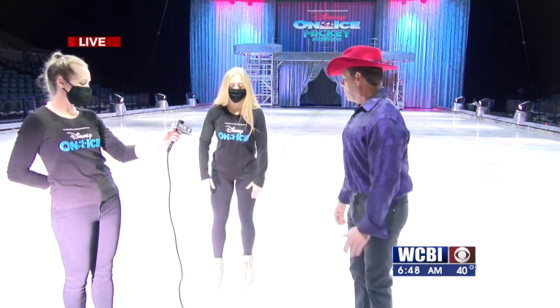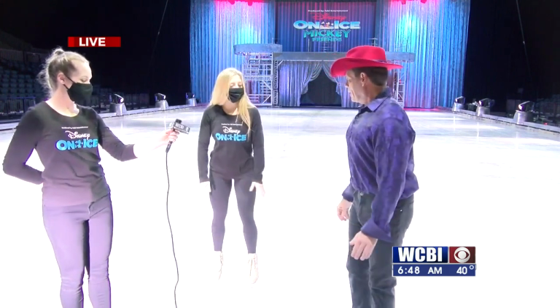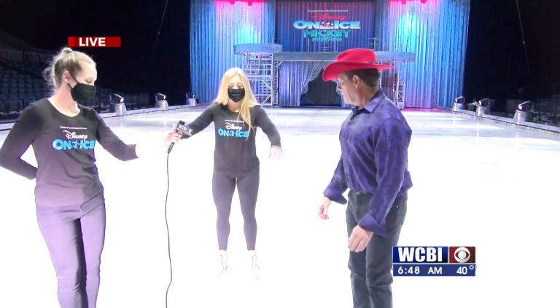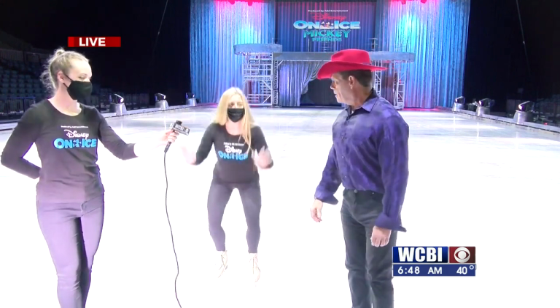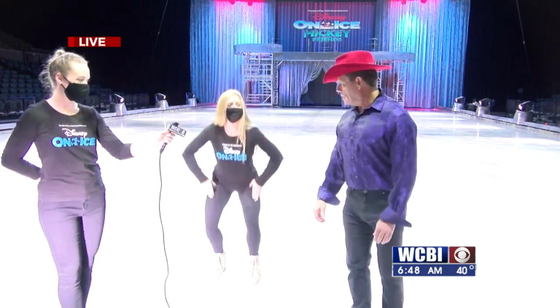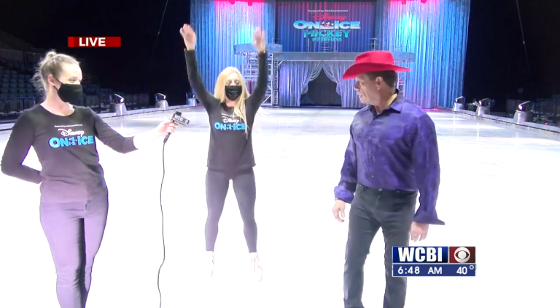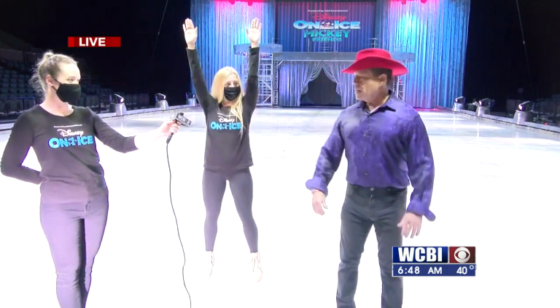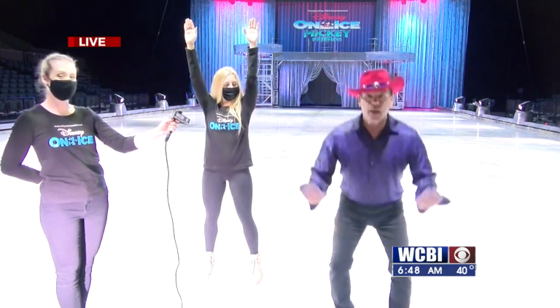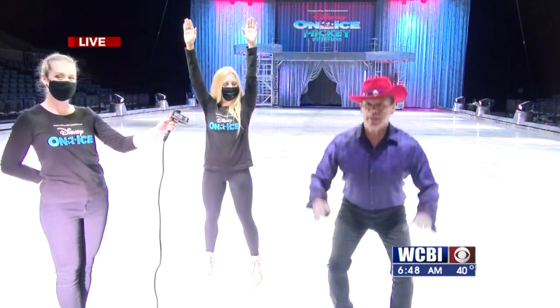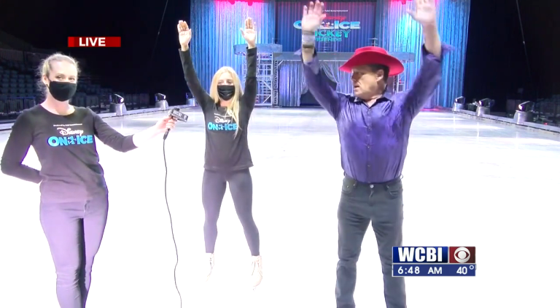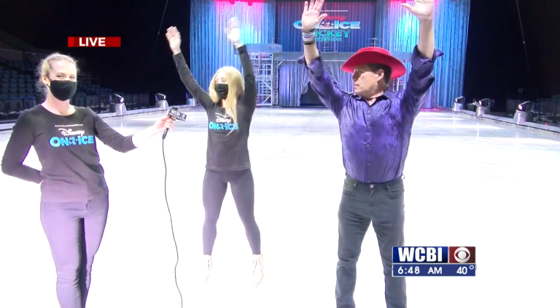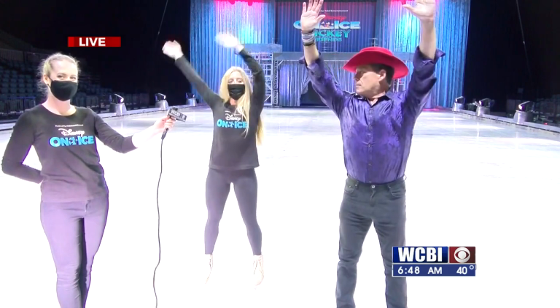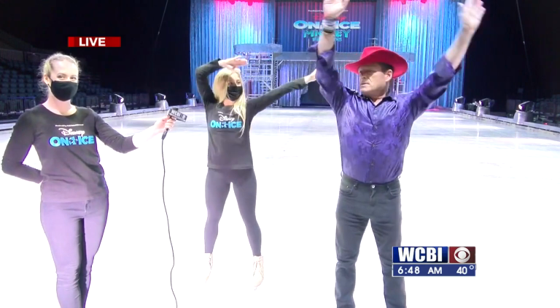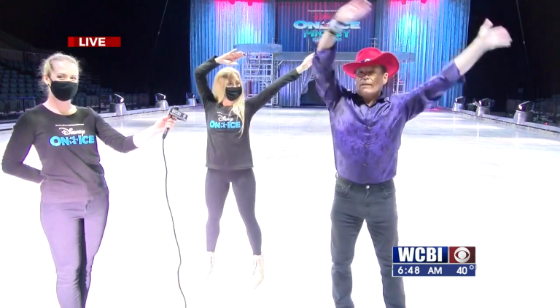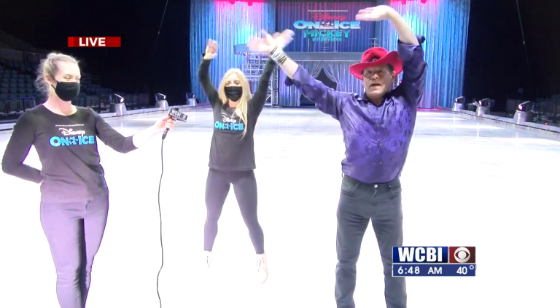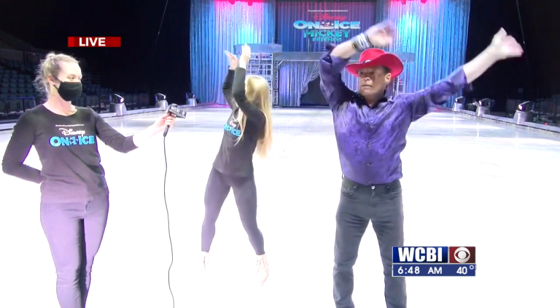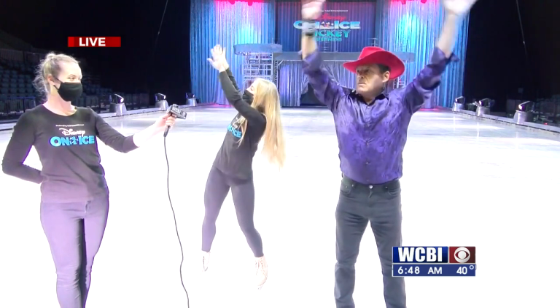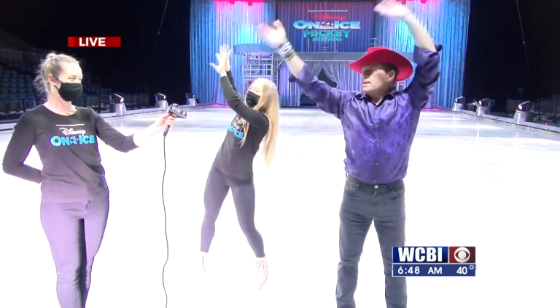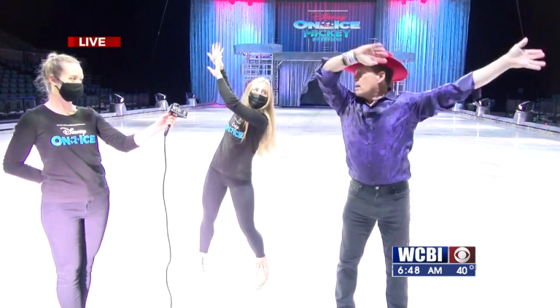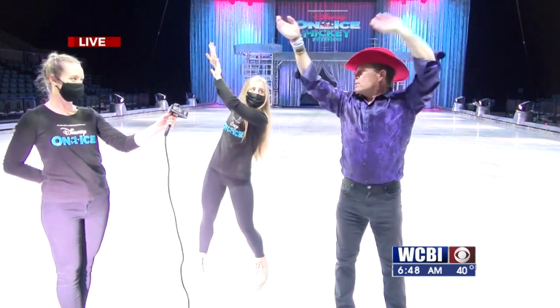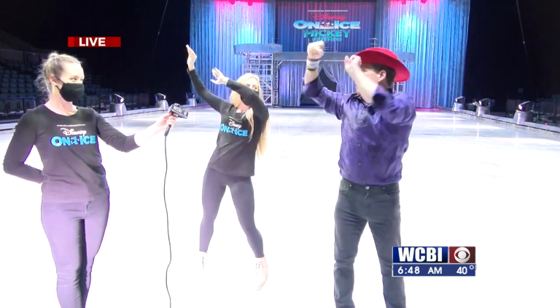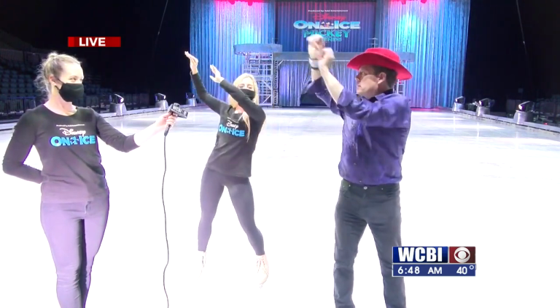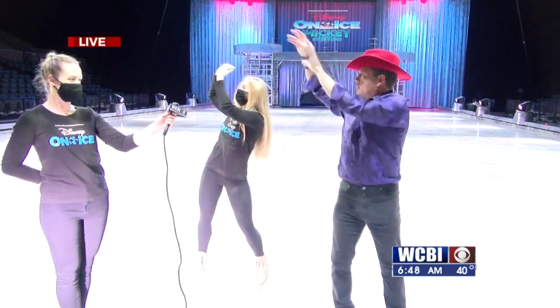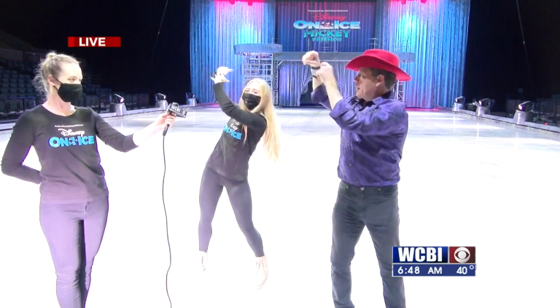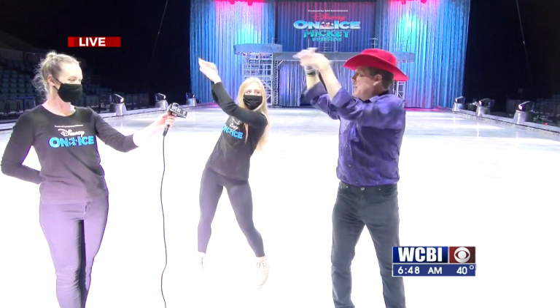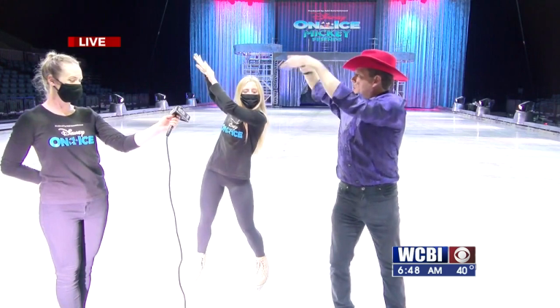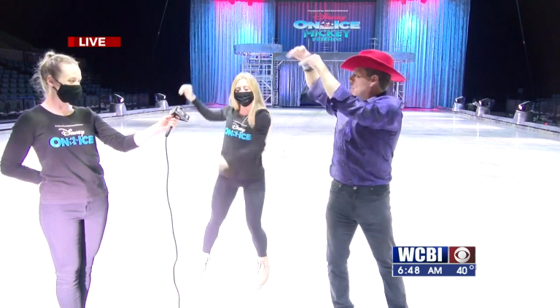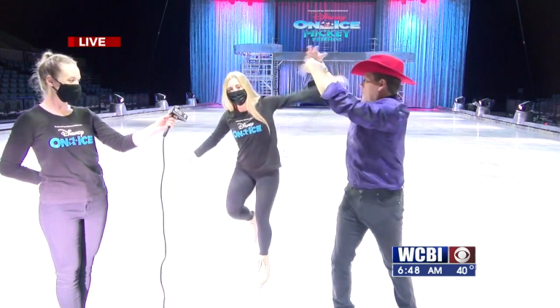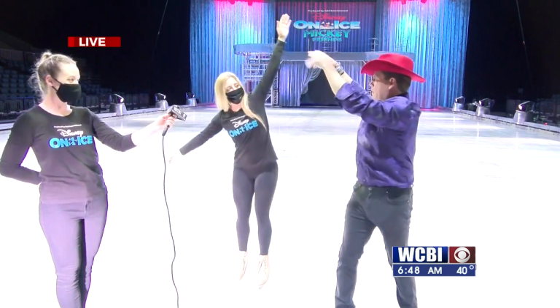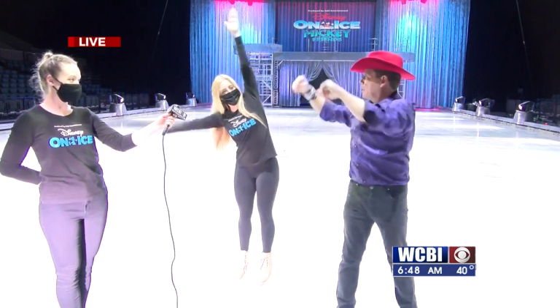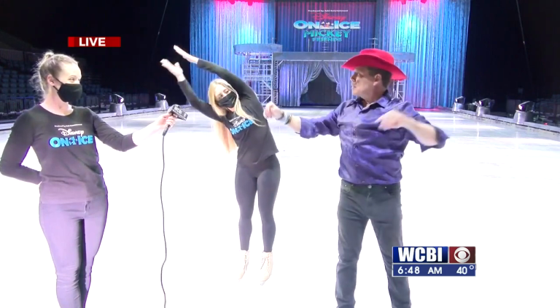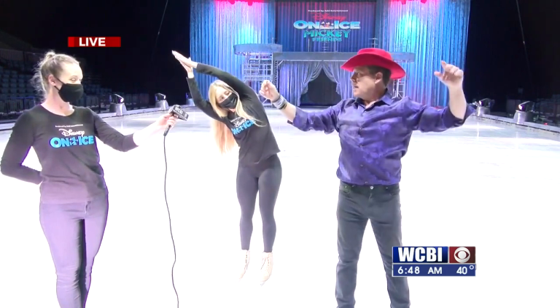First we're just going to go hands up. Wave them side to side. Wave it in there like we just don't care. Shake it all out. Clap two times.